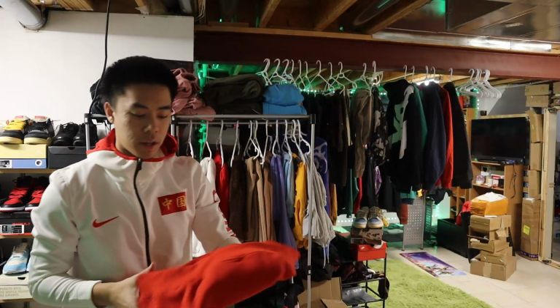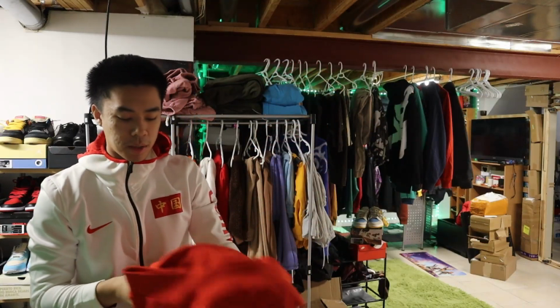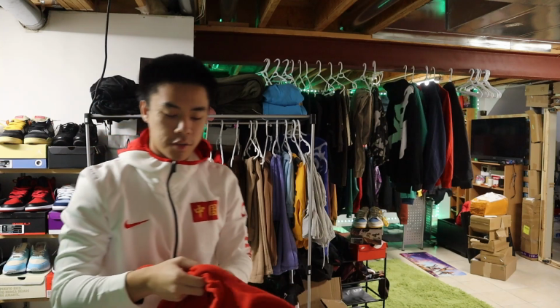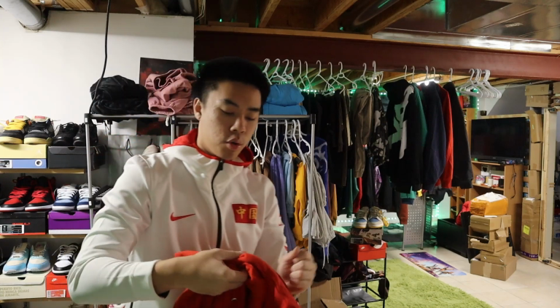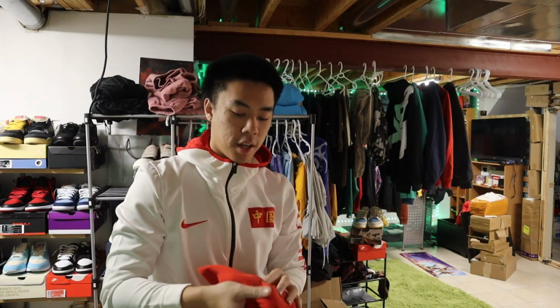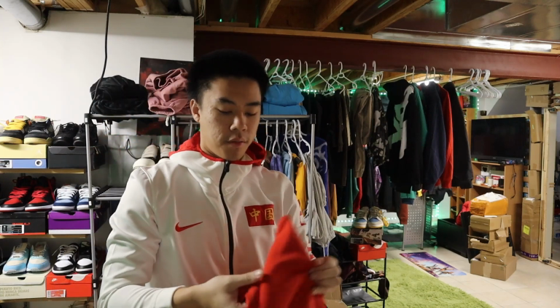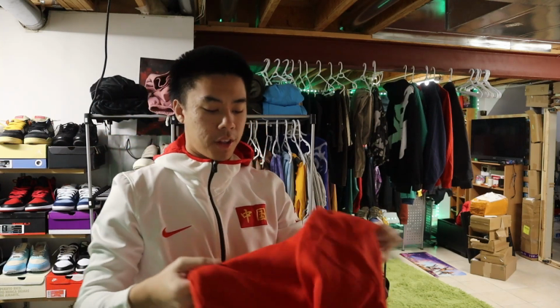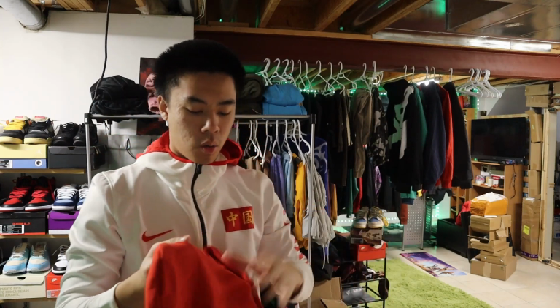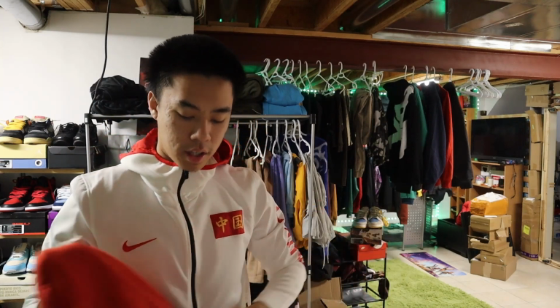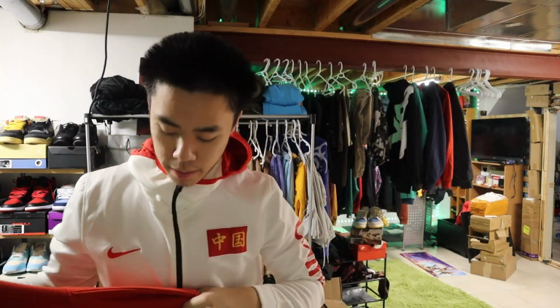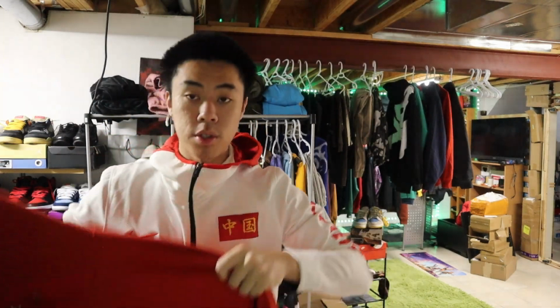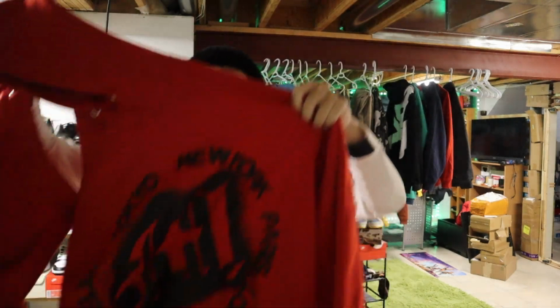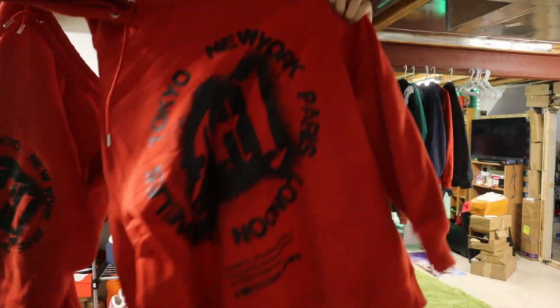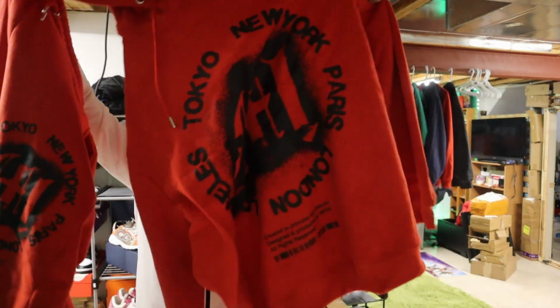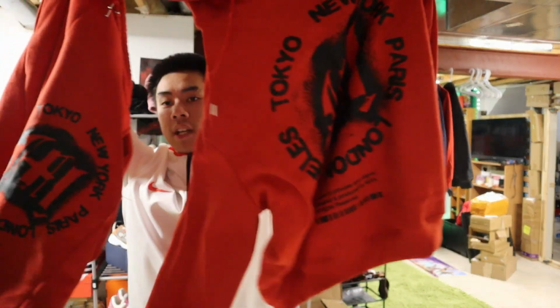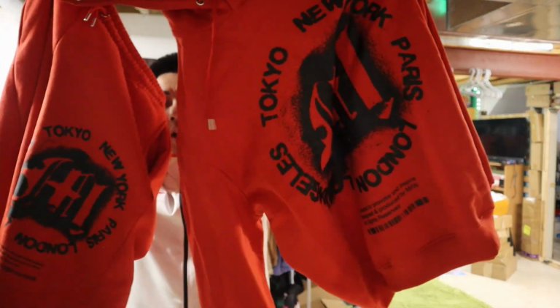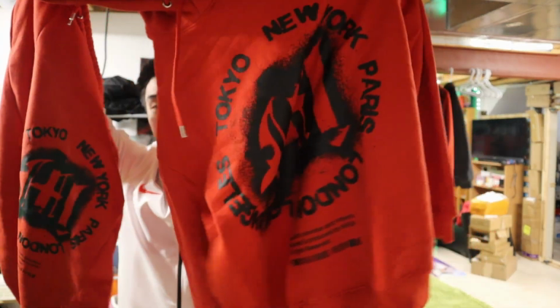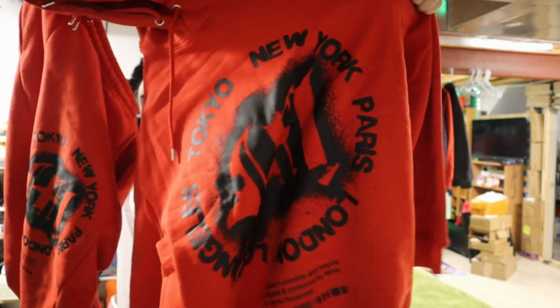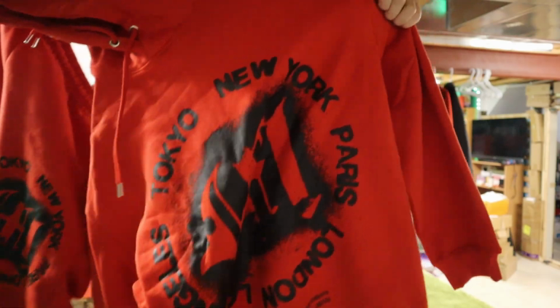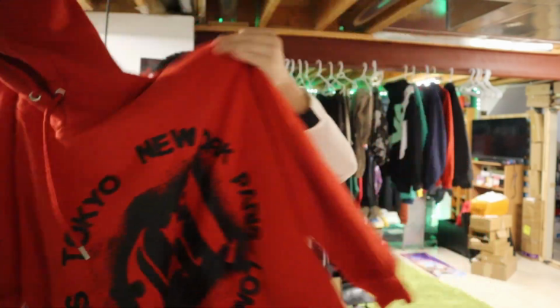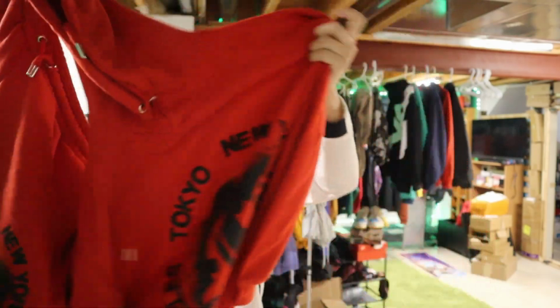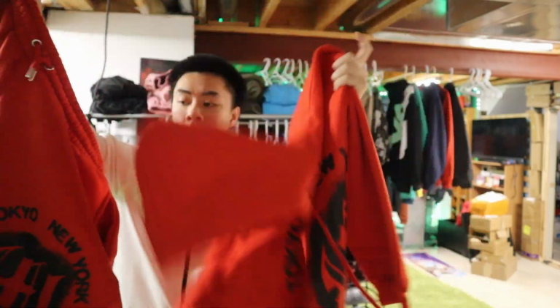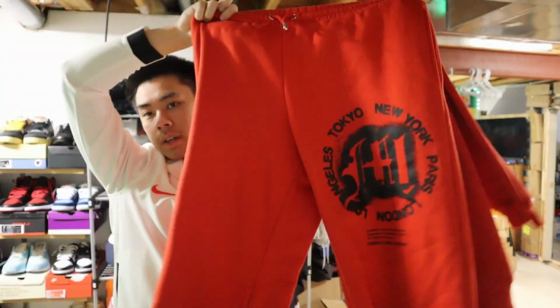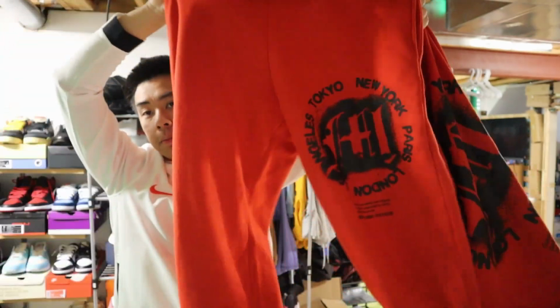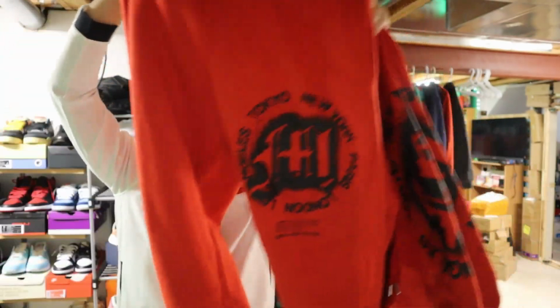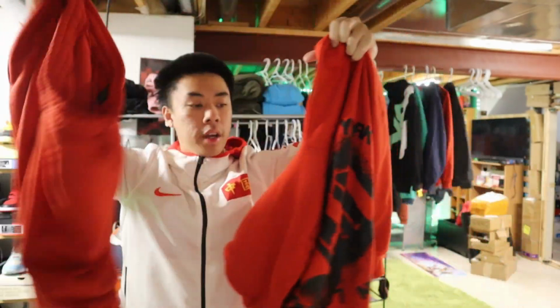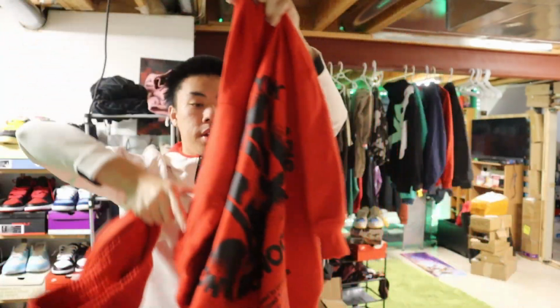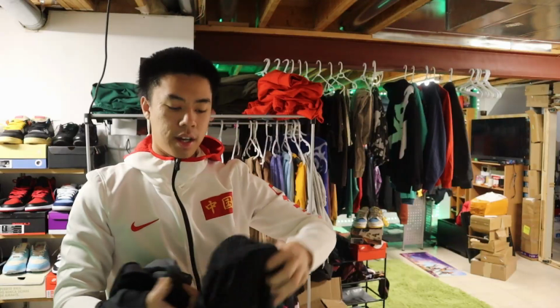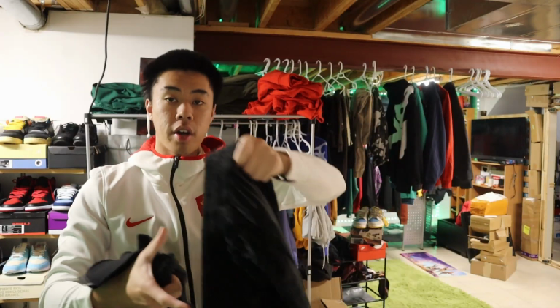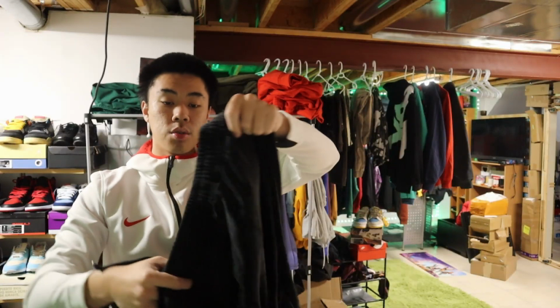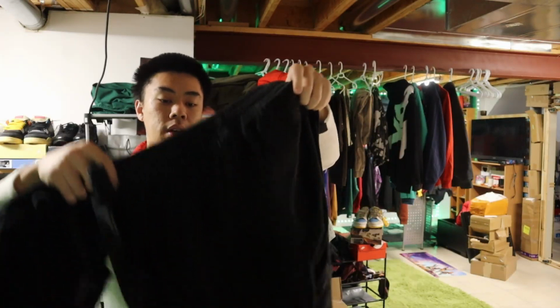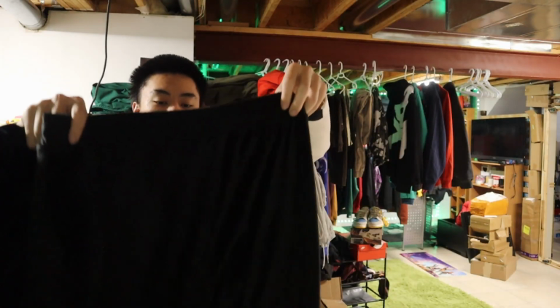Next up another cheap thing from Boohoo Man — very thin quality, but it was only $30 for the whole thing. You can't complain. W cop right here.